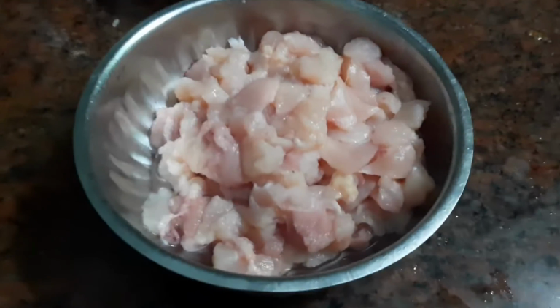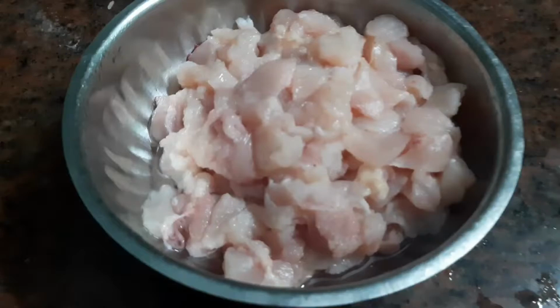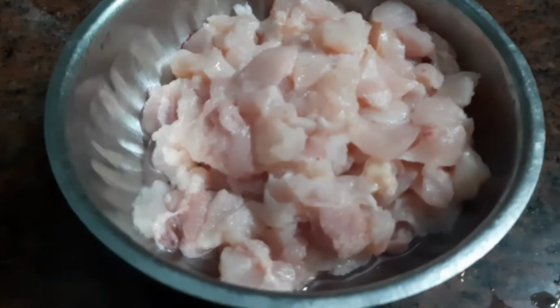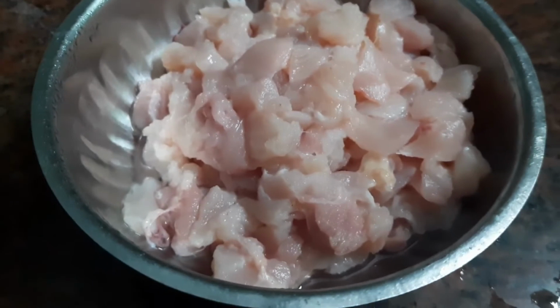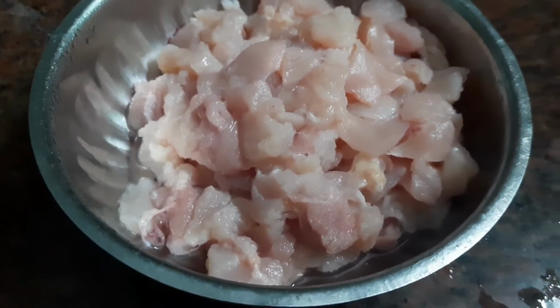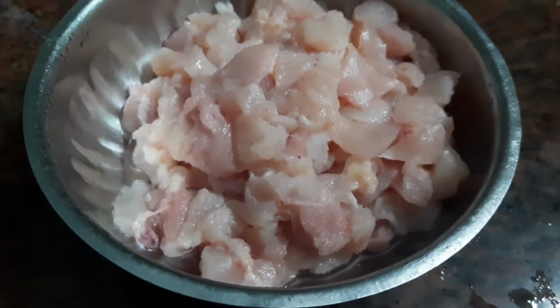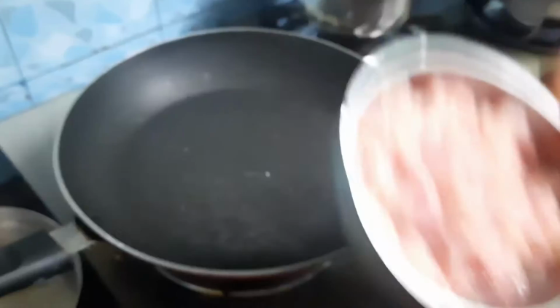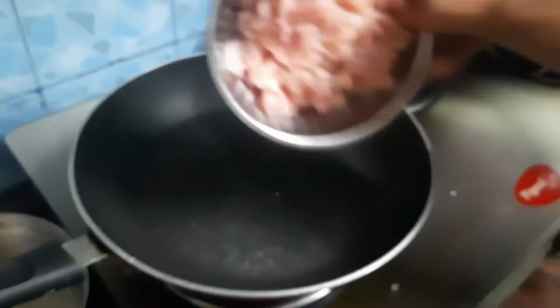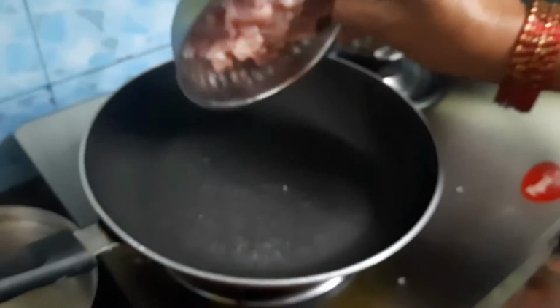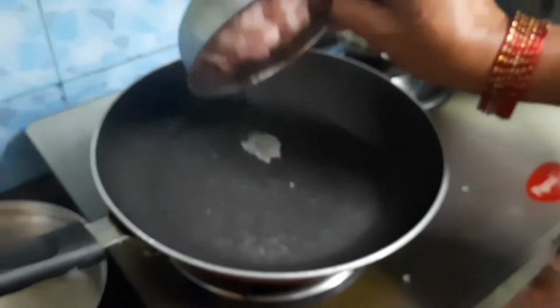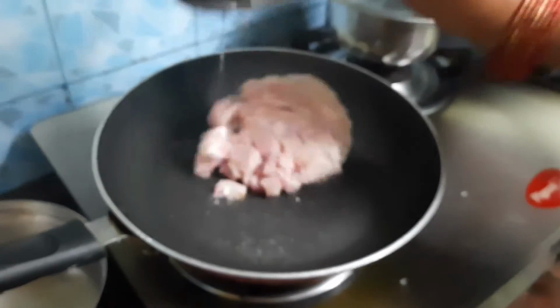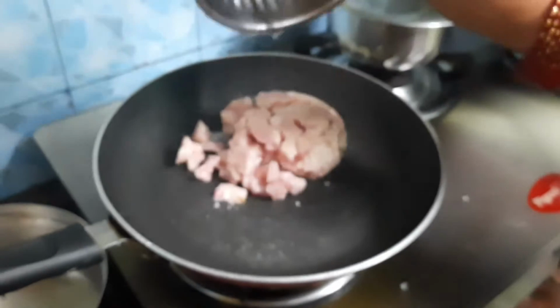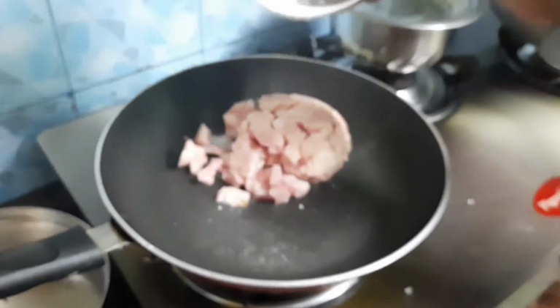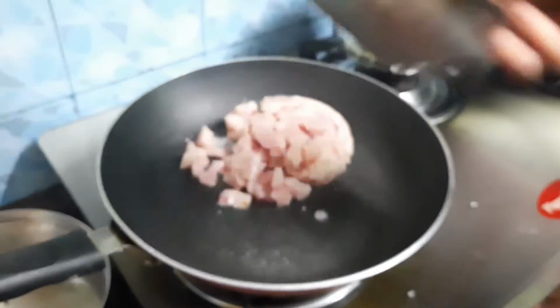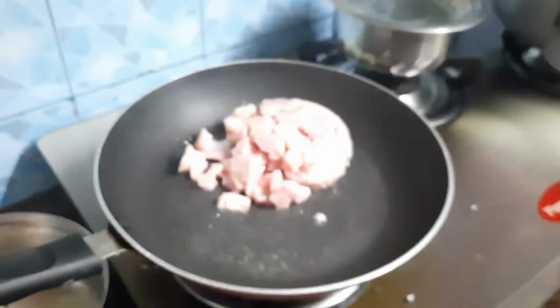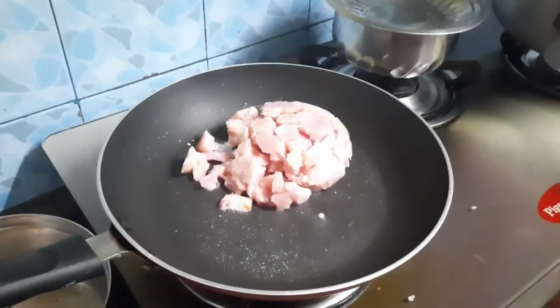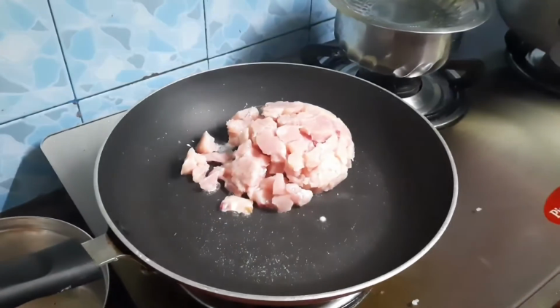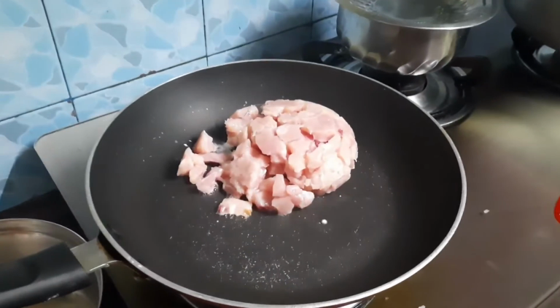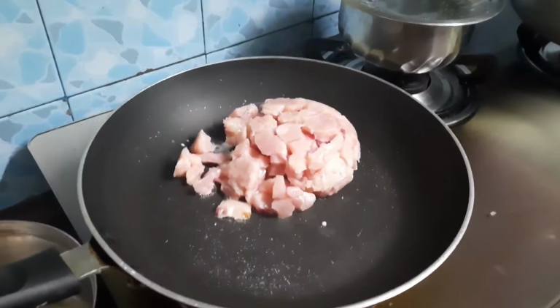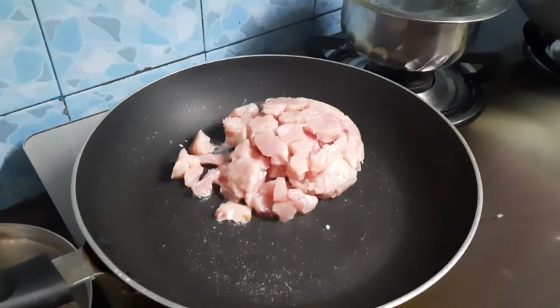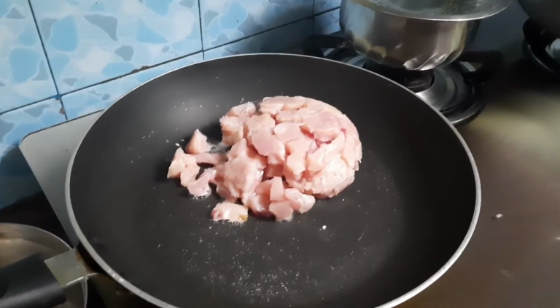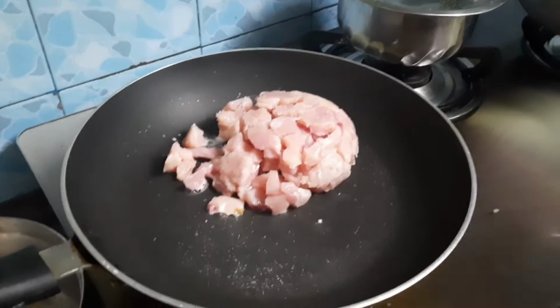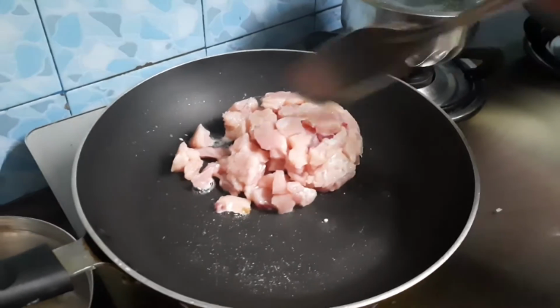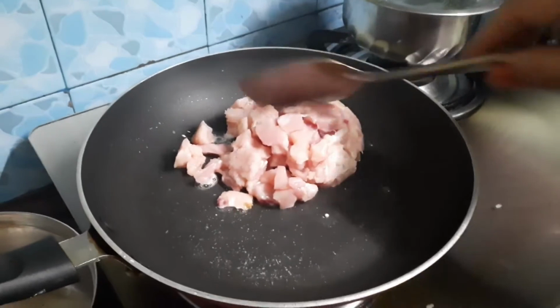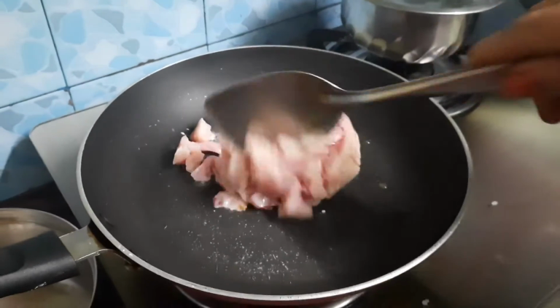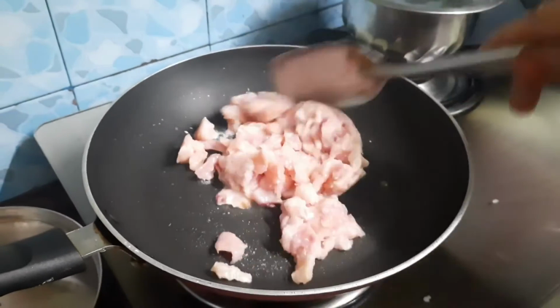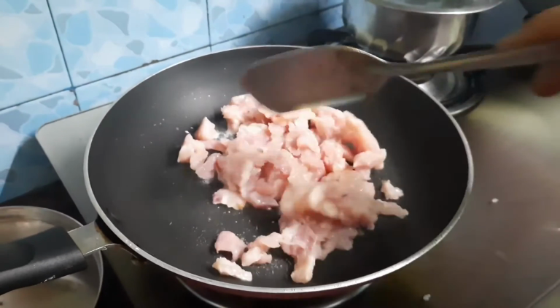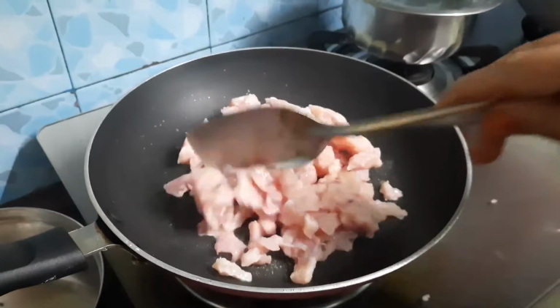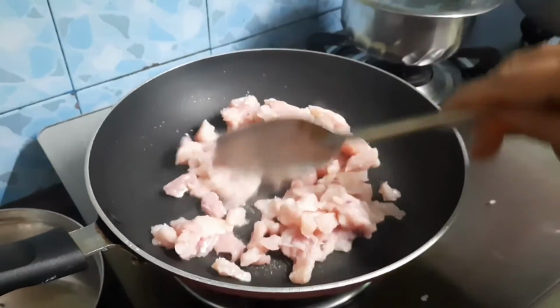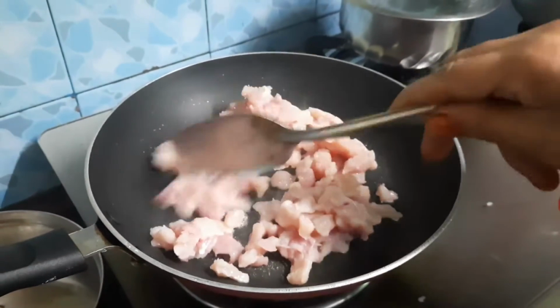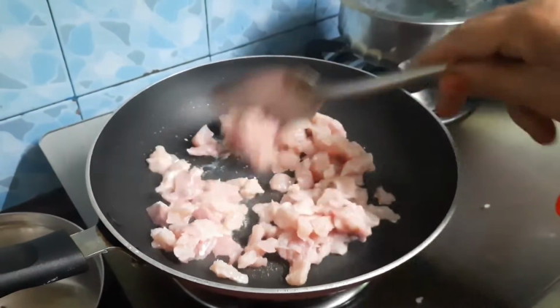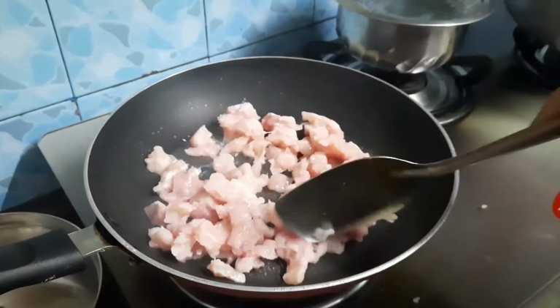First, I have a little chicken — a bone piece. I am going to cut and add it. Add it in a pan. It will be good for you.